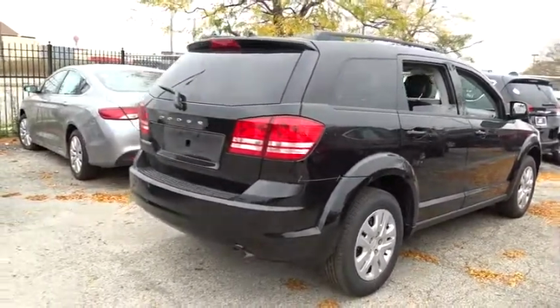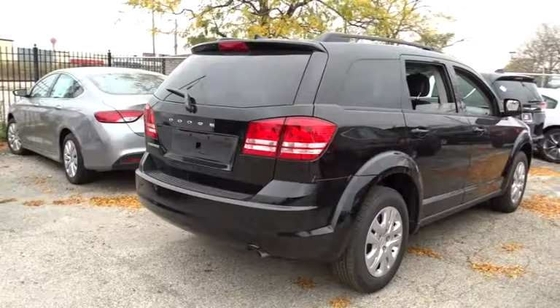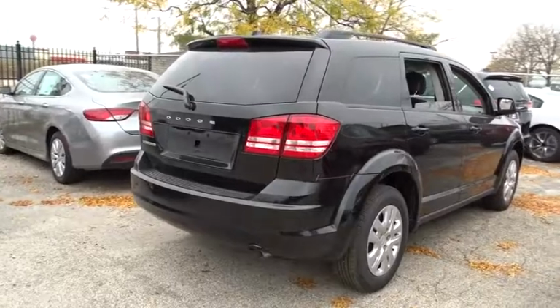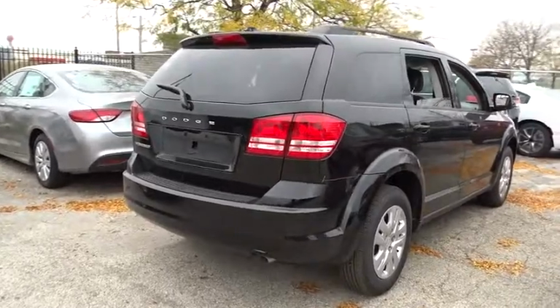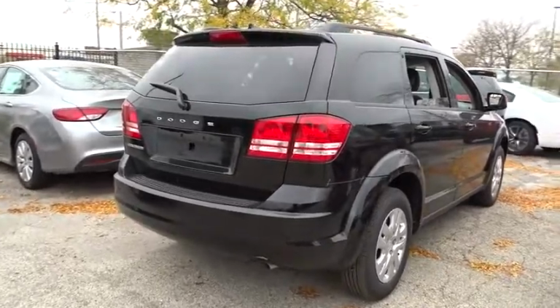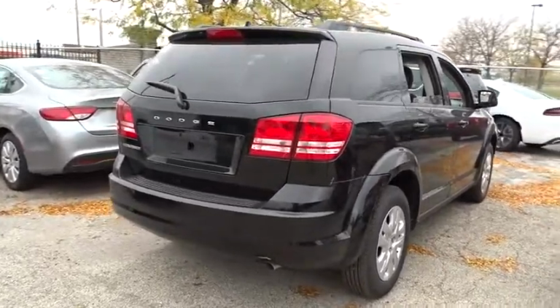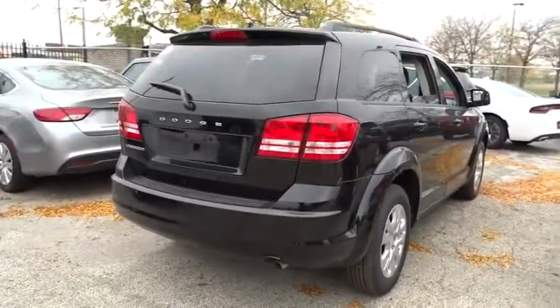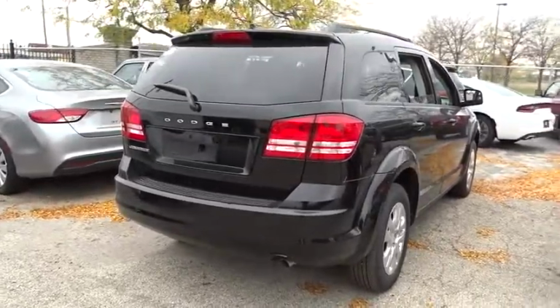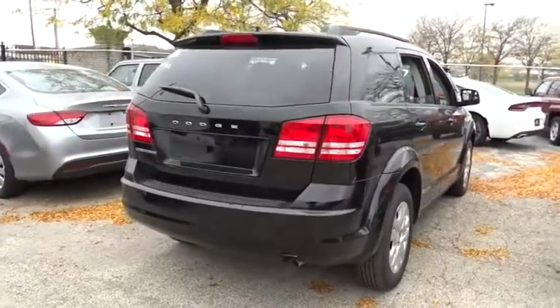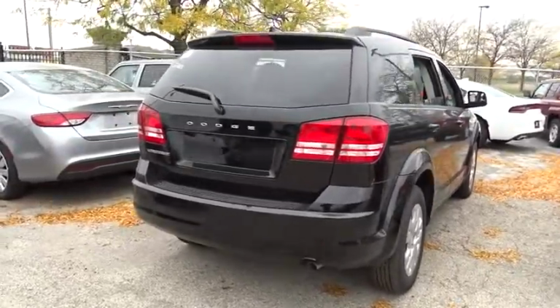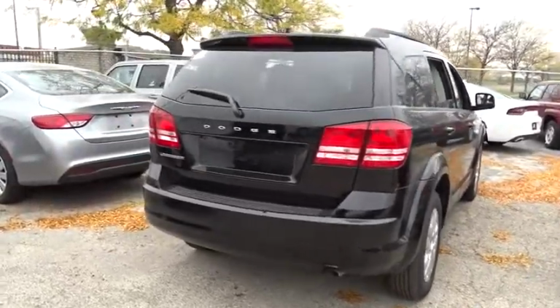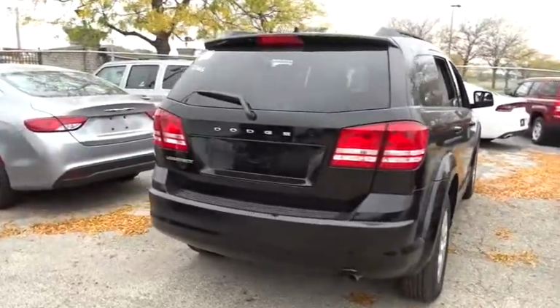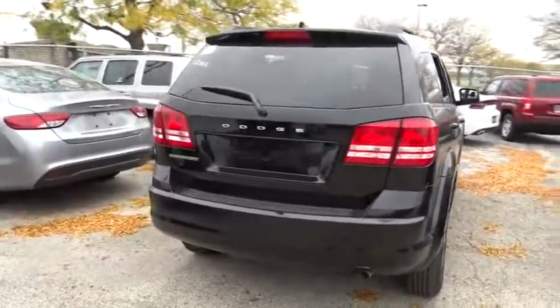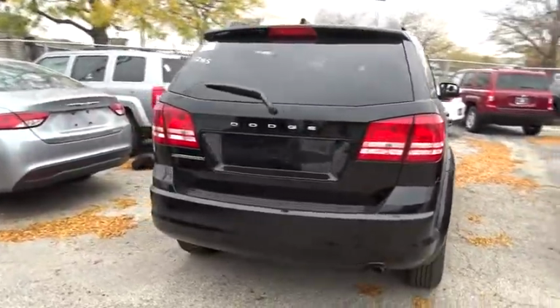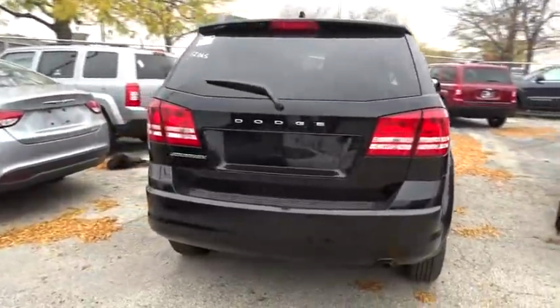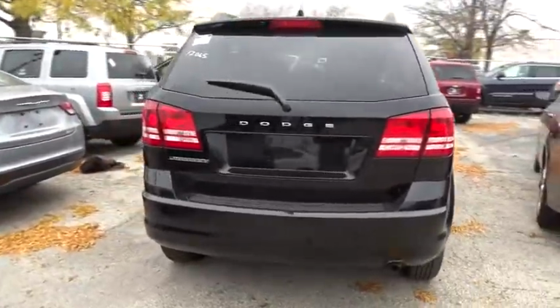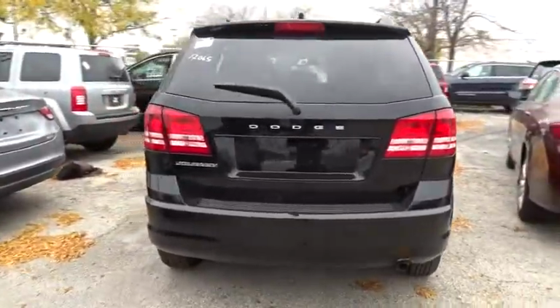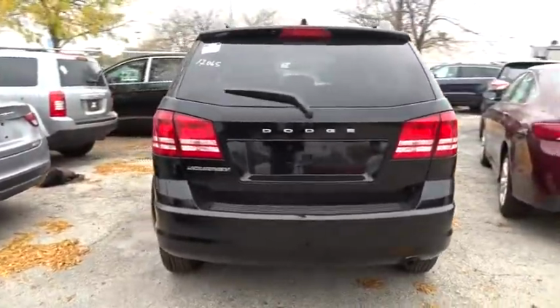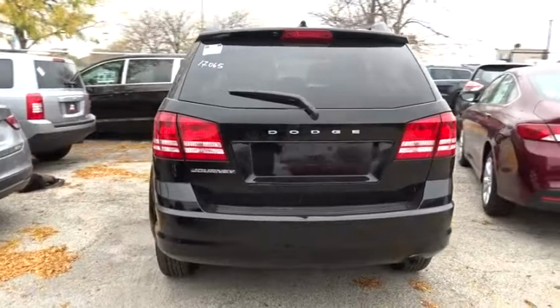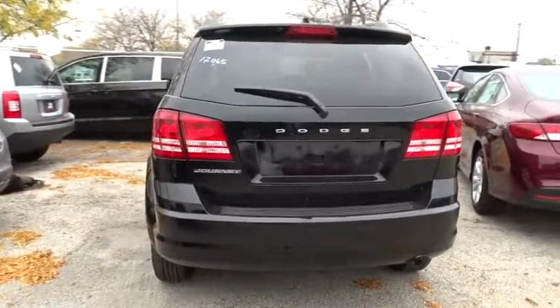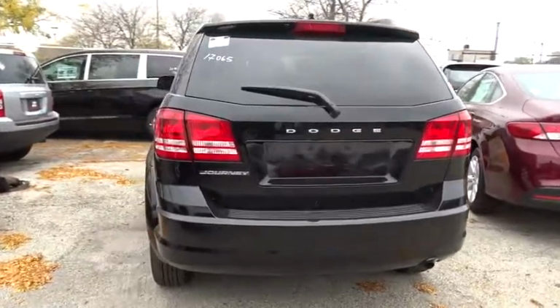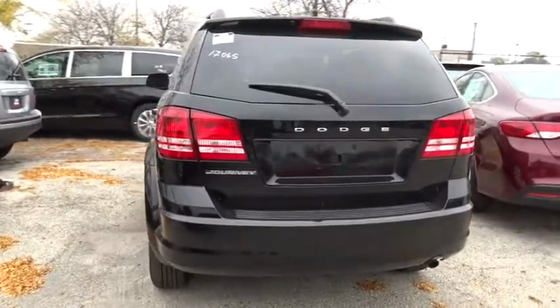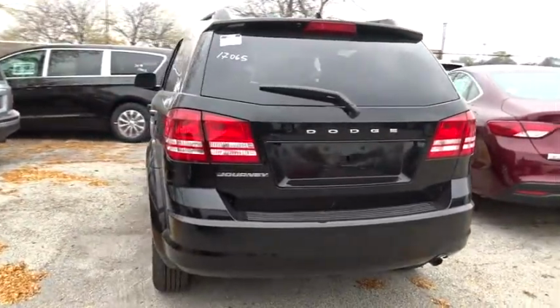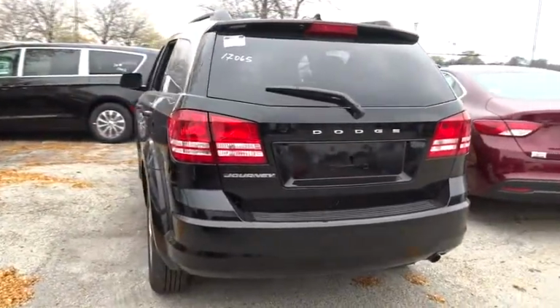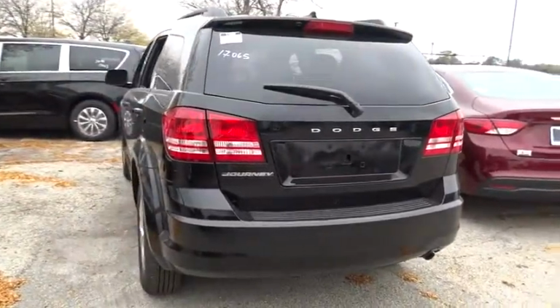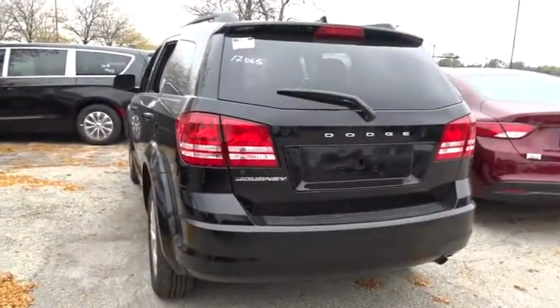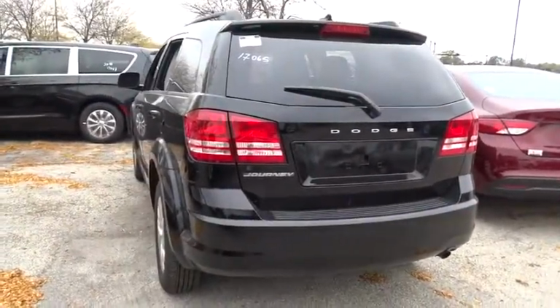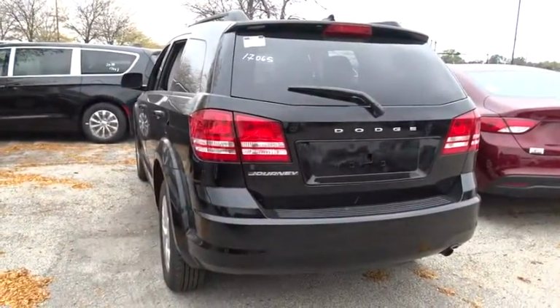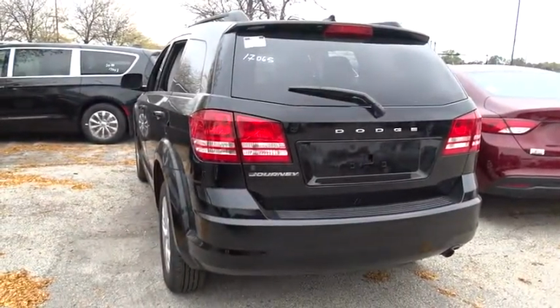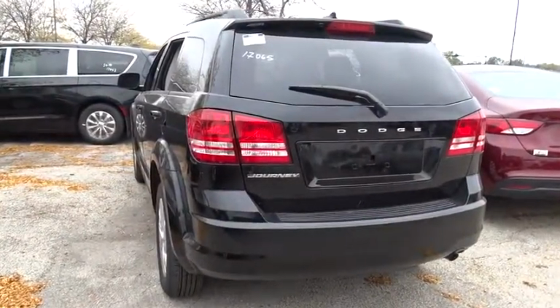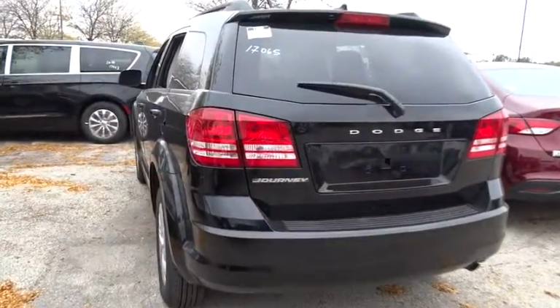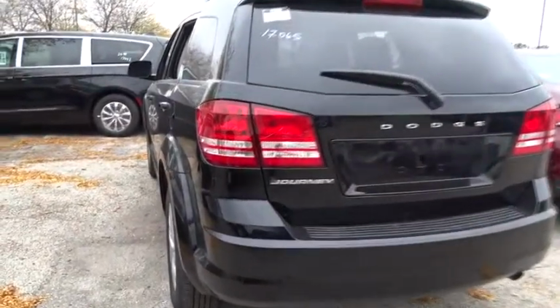Floor mats. AM FM stereo radio. Rear defrost. Front wheel drive. Child safety locks. MP3 player. Power door locks. CD player. Trip computer.